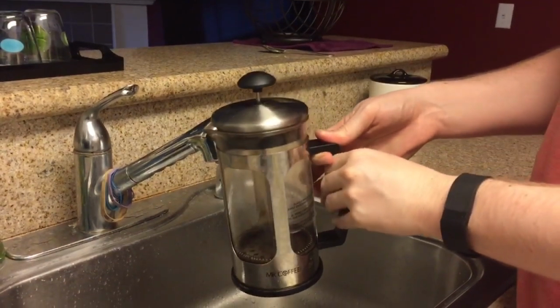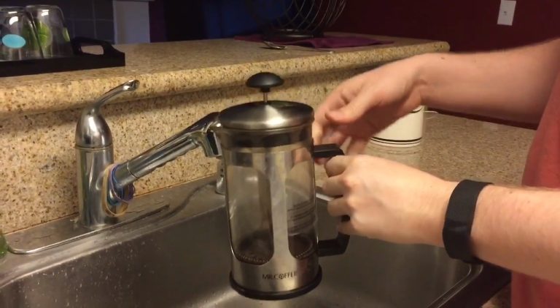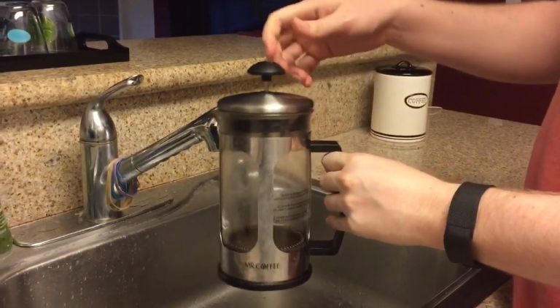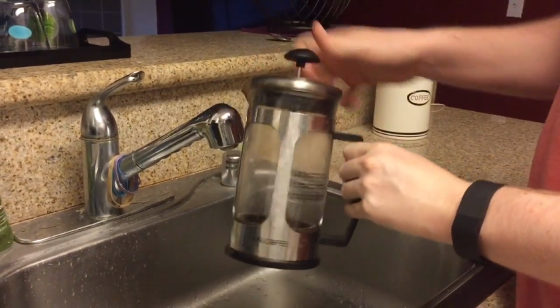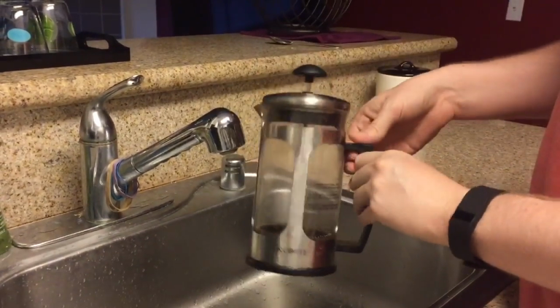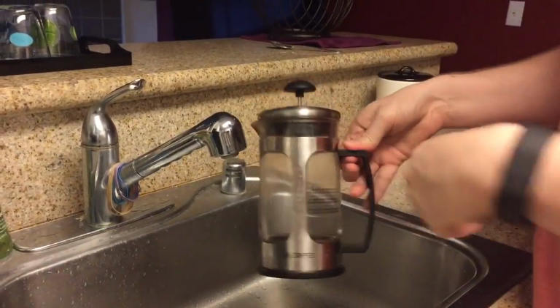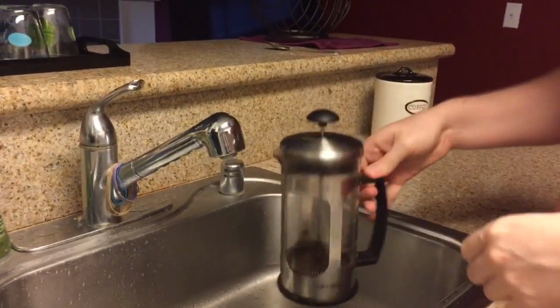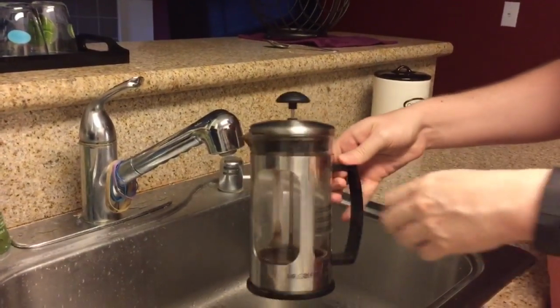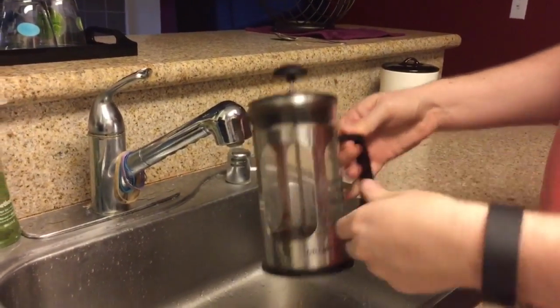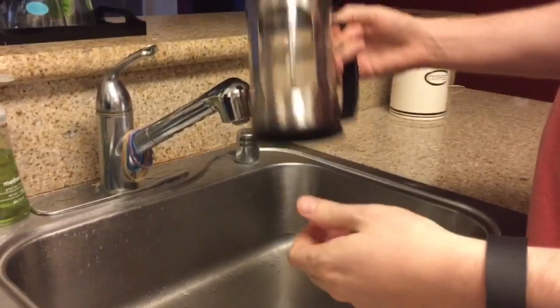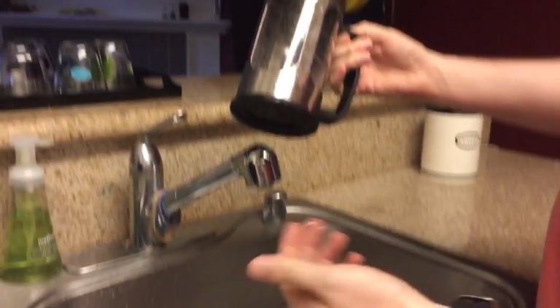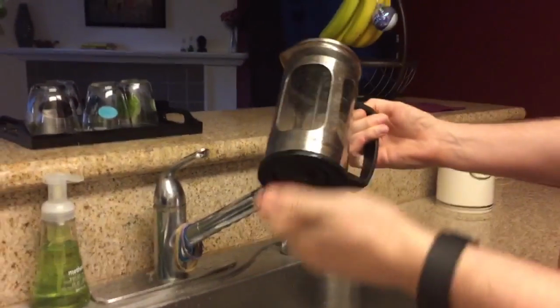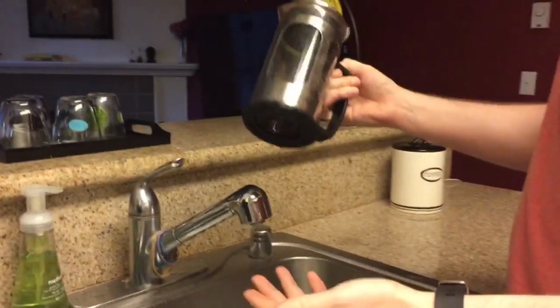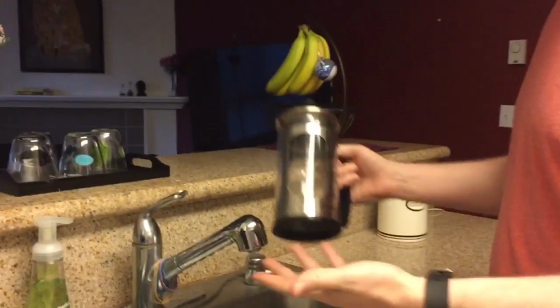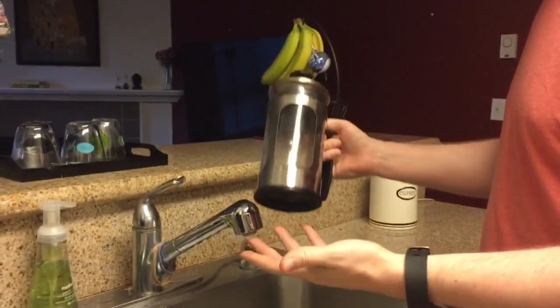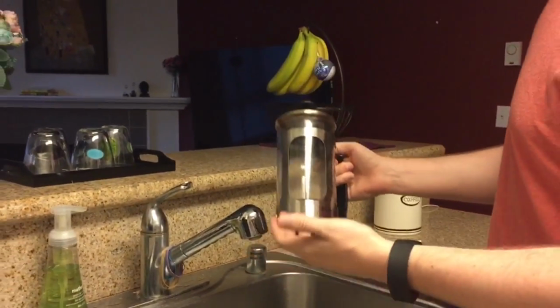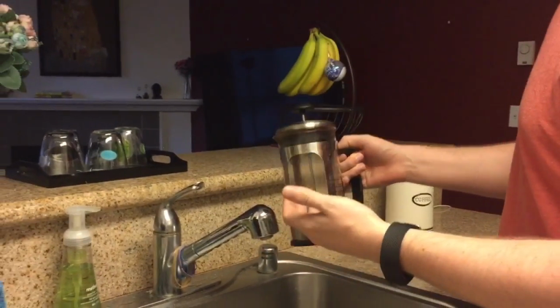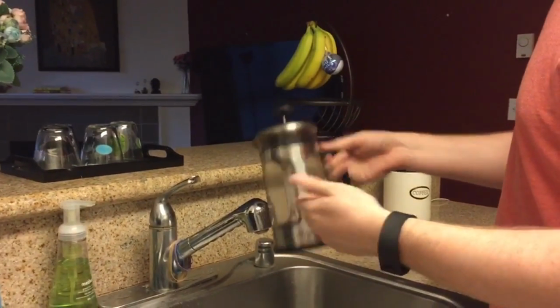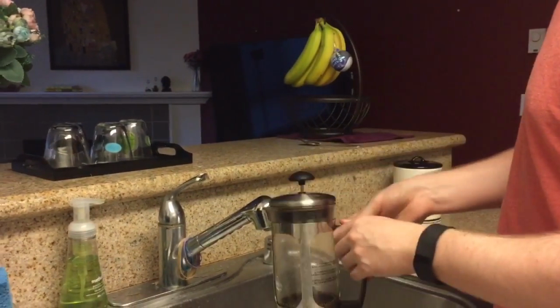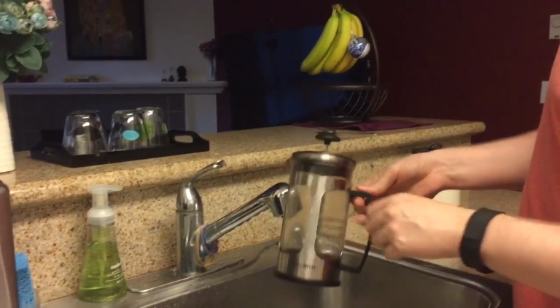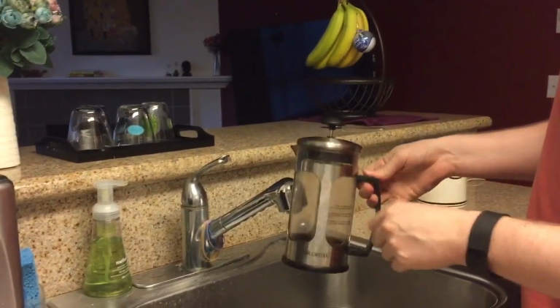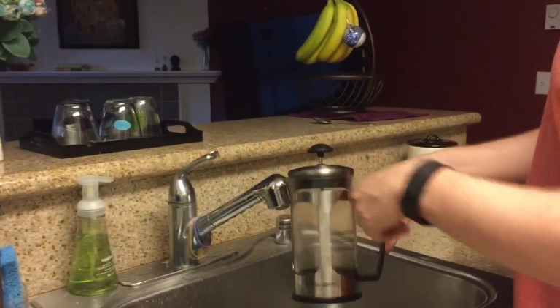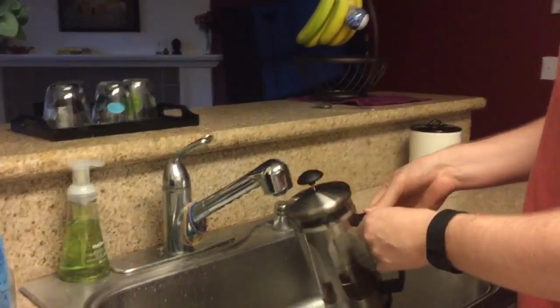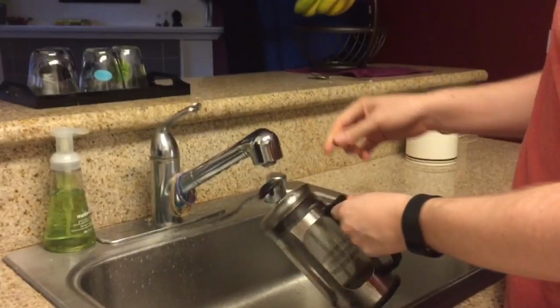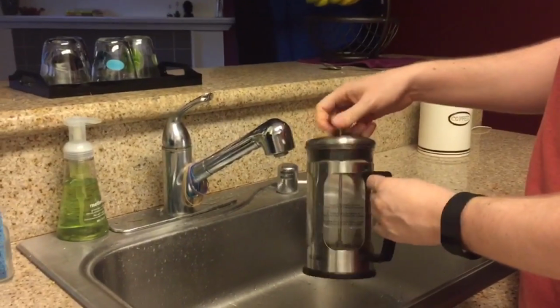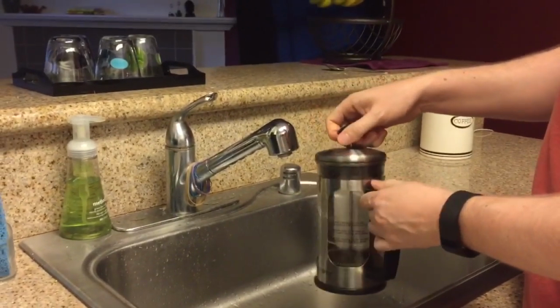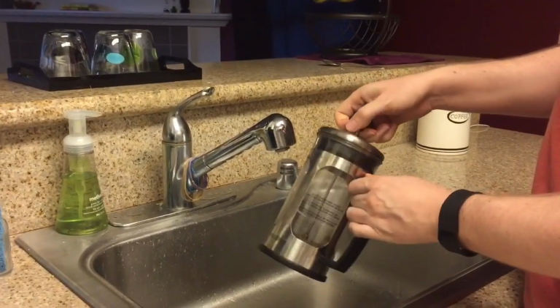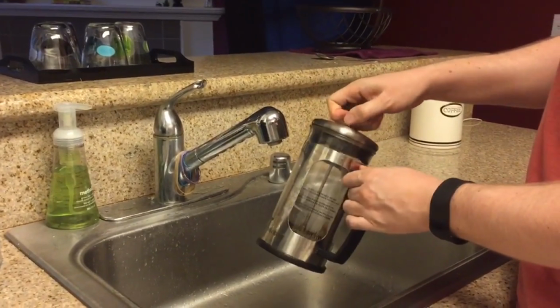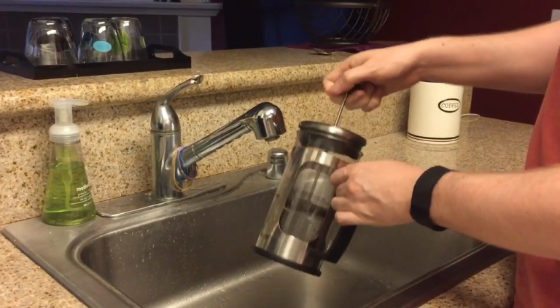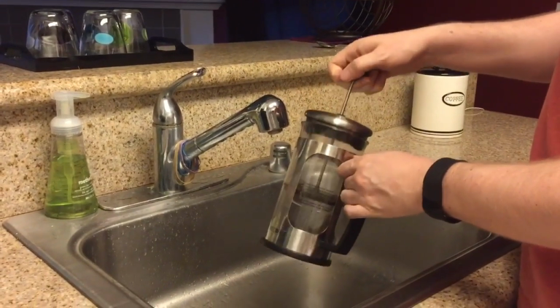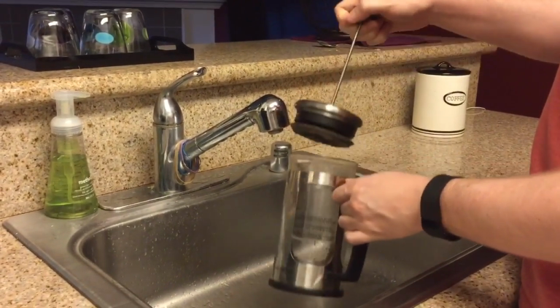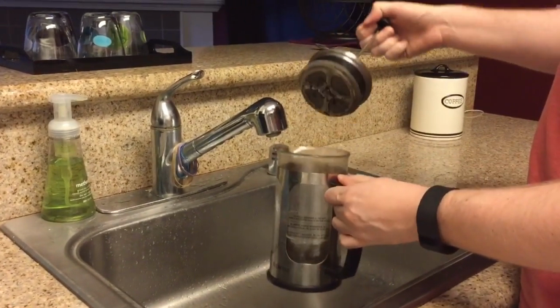Hello, my name is James Sandcool and this is my French press. It creates very delicious coffee, but the one thing I don't like are the coffee grounds that I have to clean out.